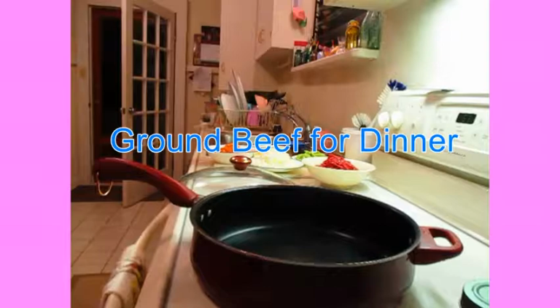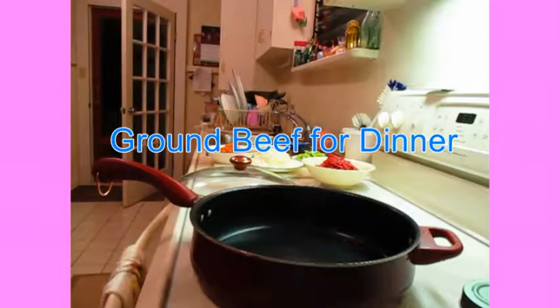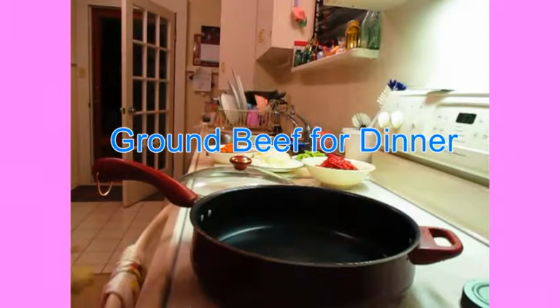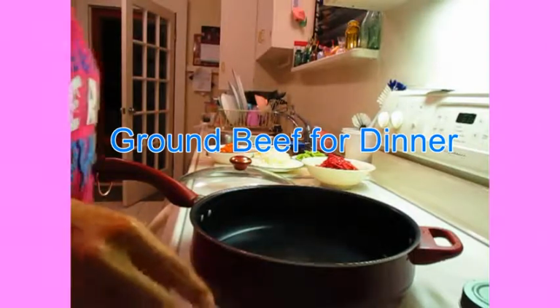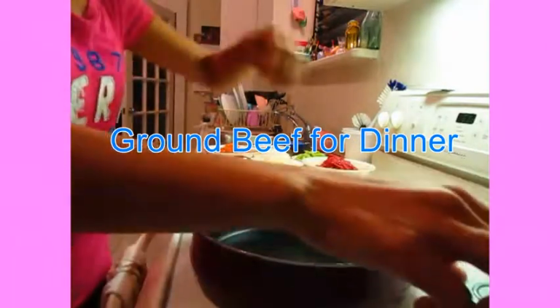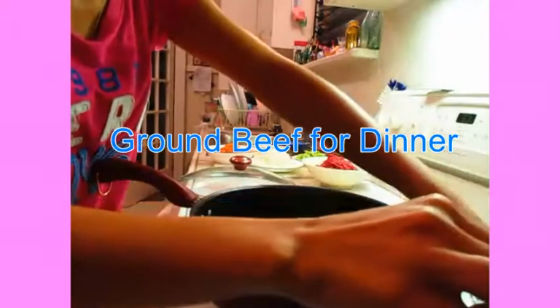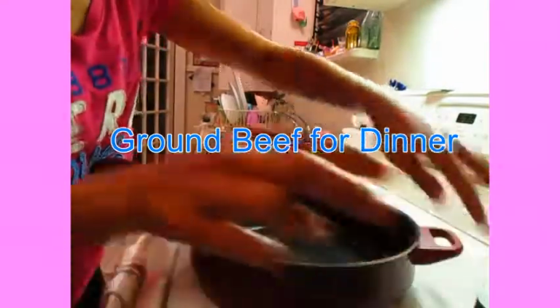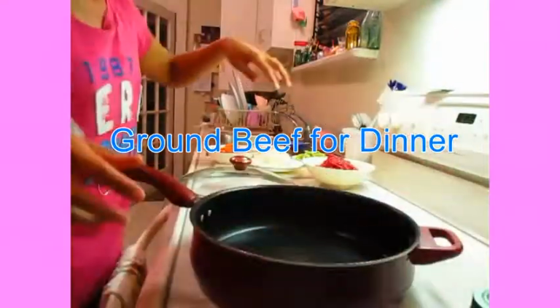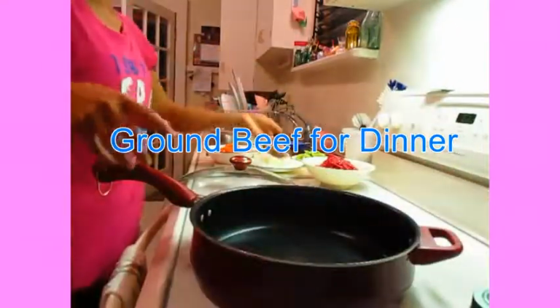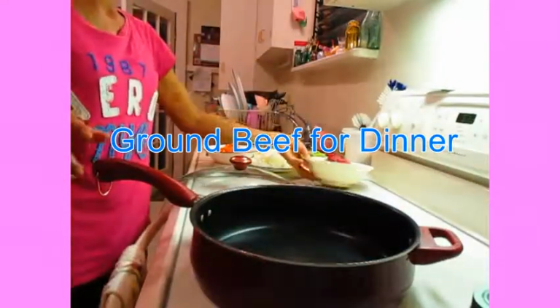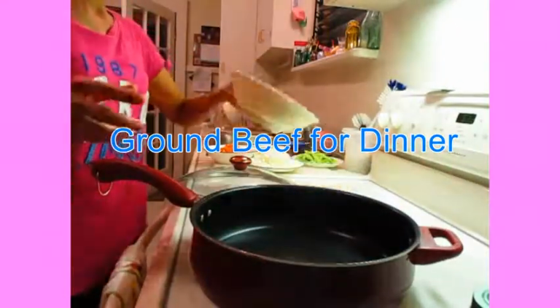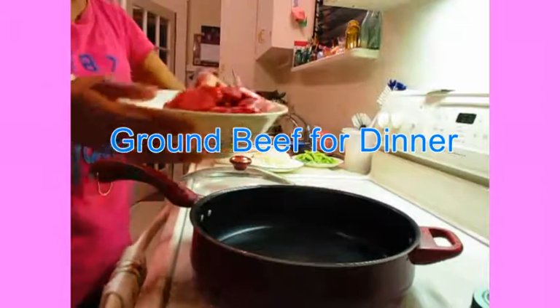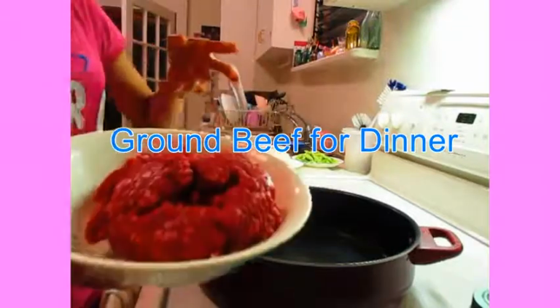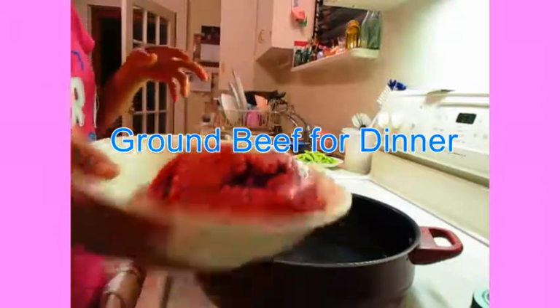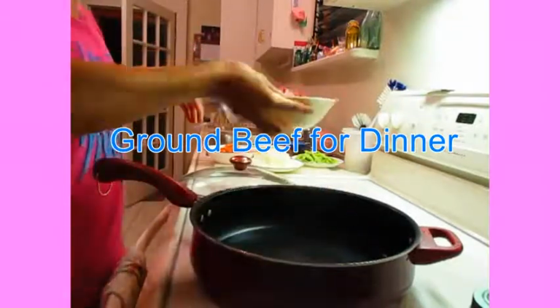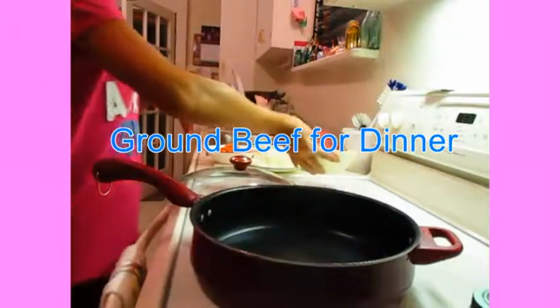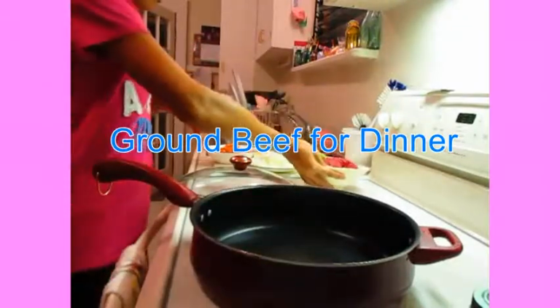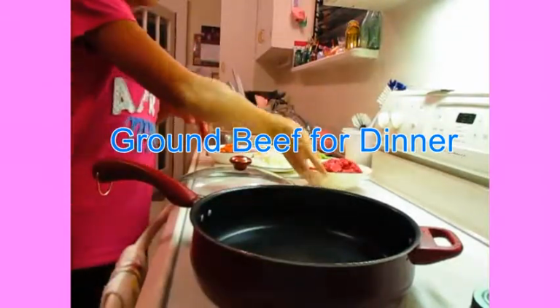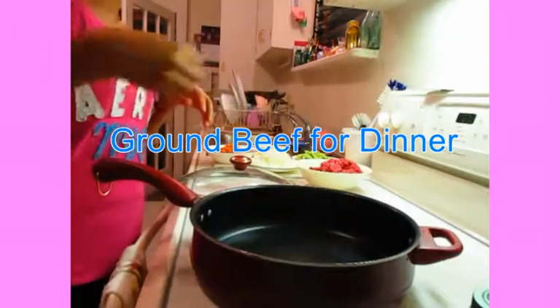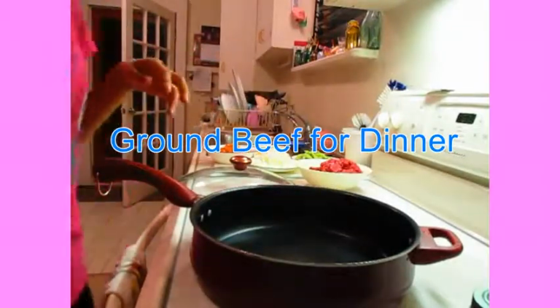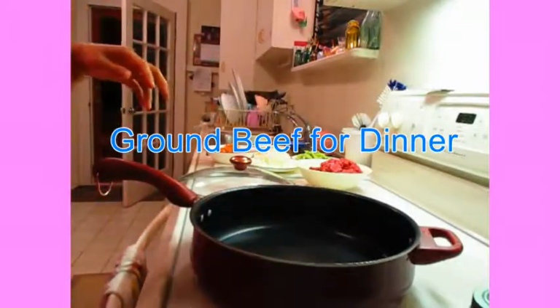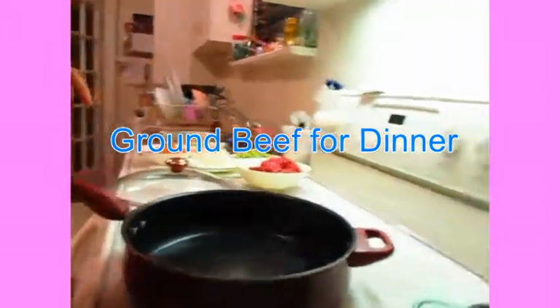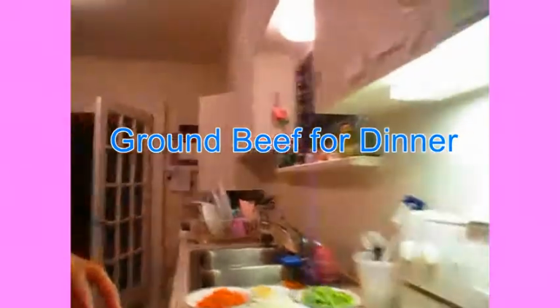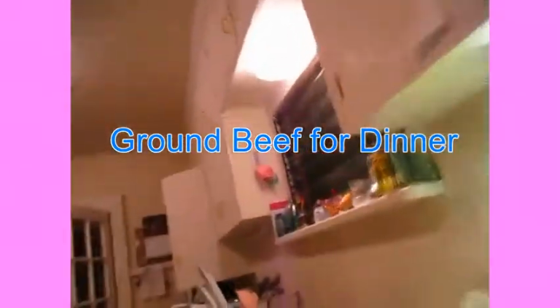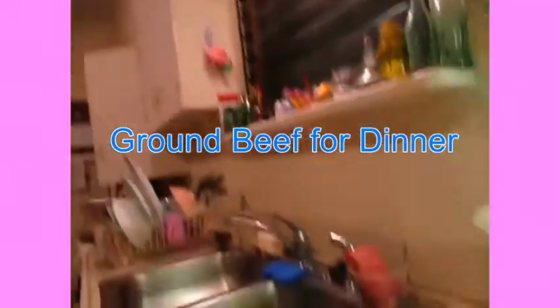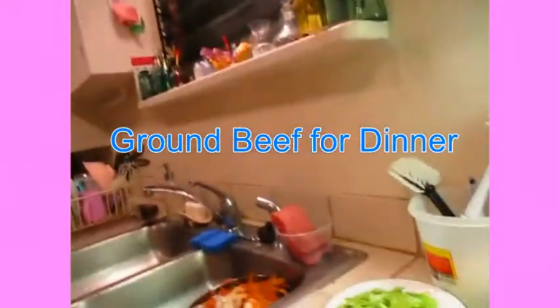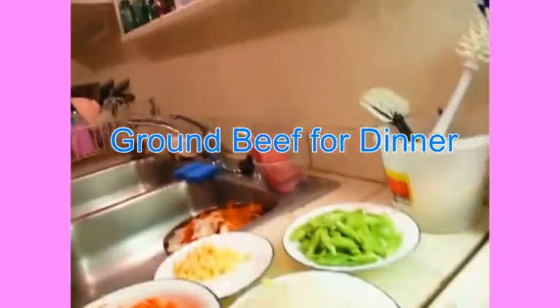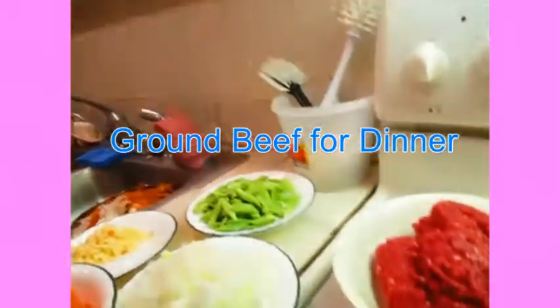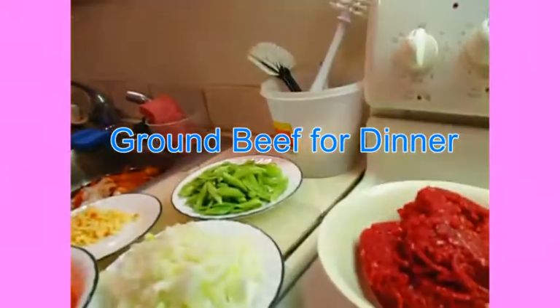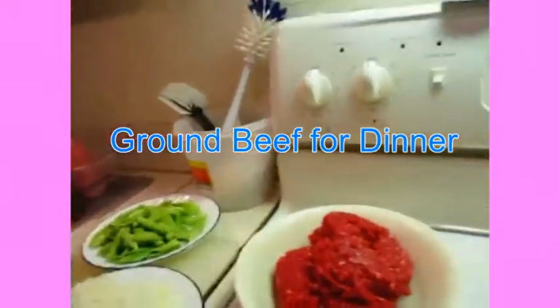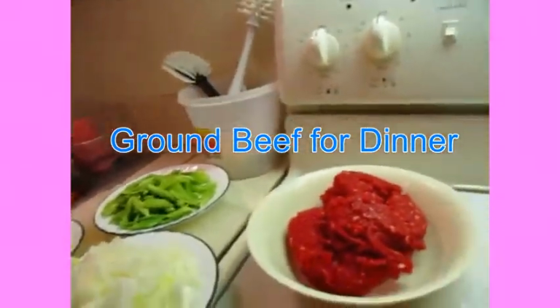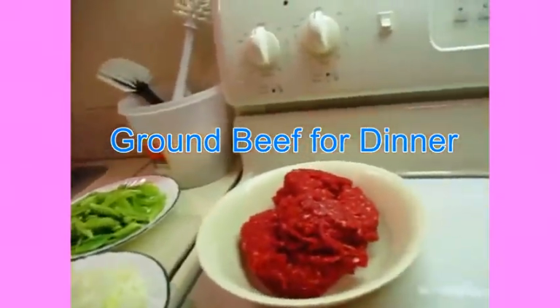Tonight, I'm gonna cook ground meat. This is beef. I don't know what it's called — this is my own recipe. Gawa-gawa.